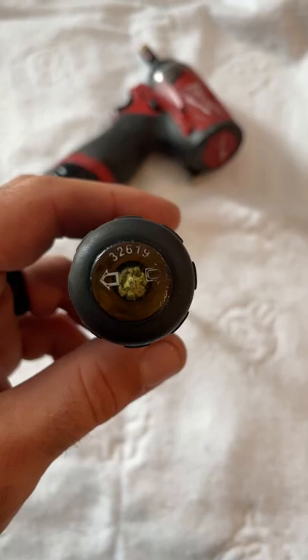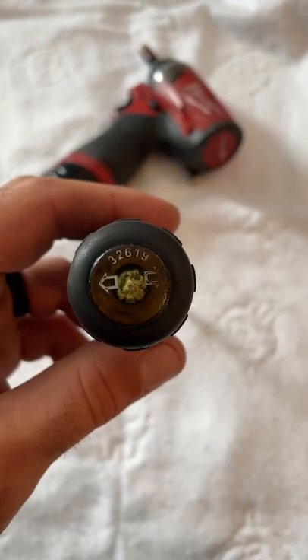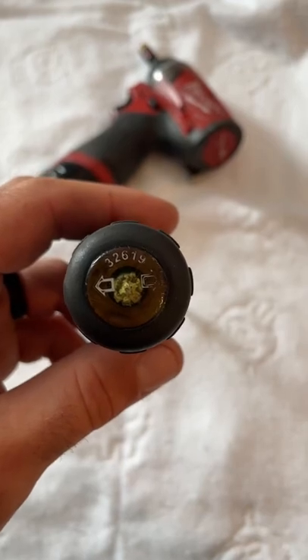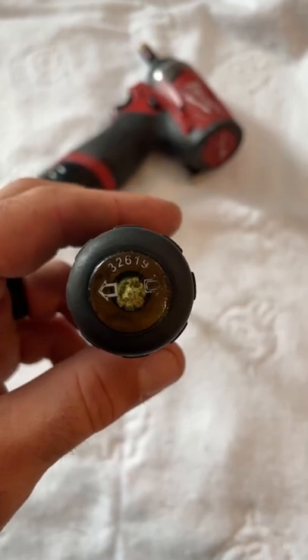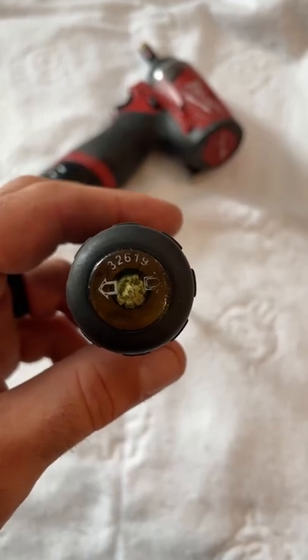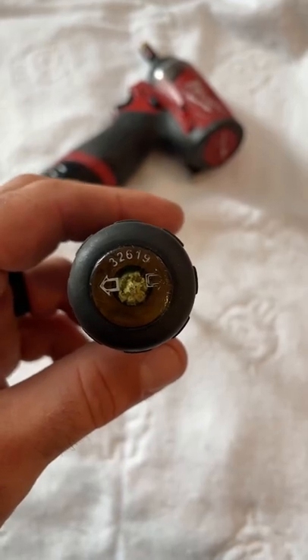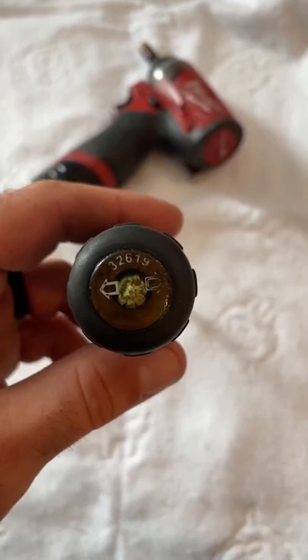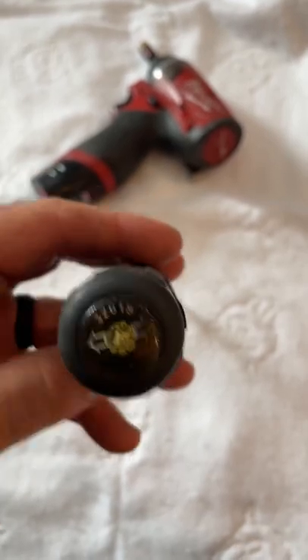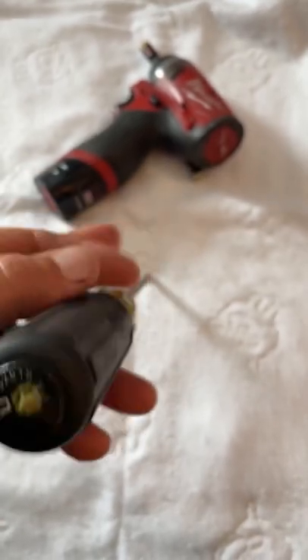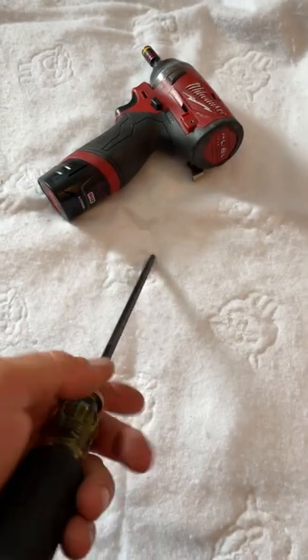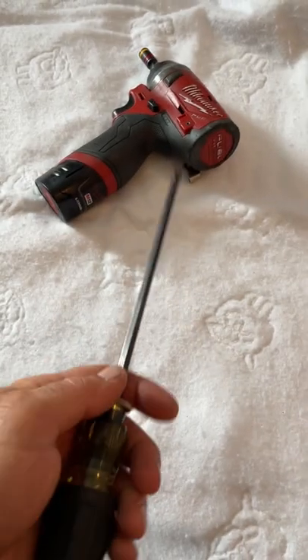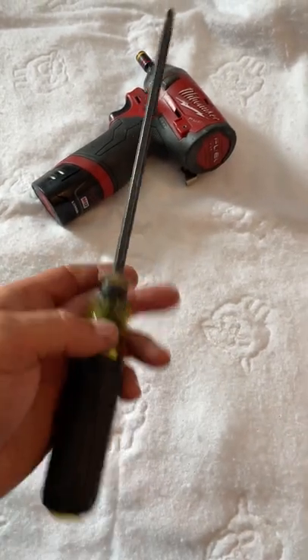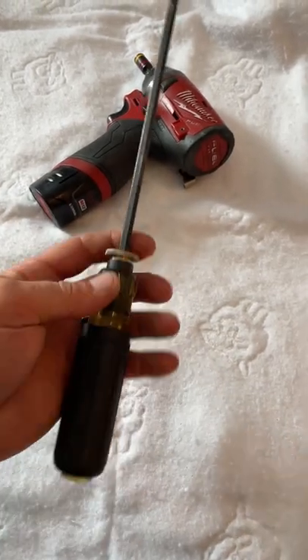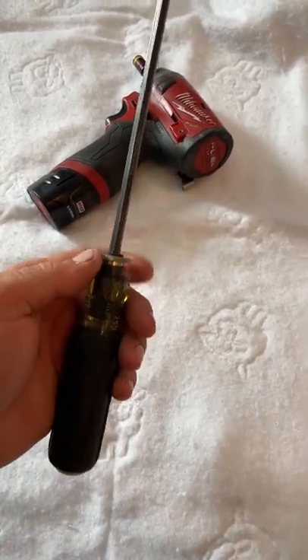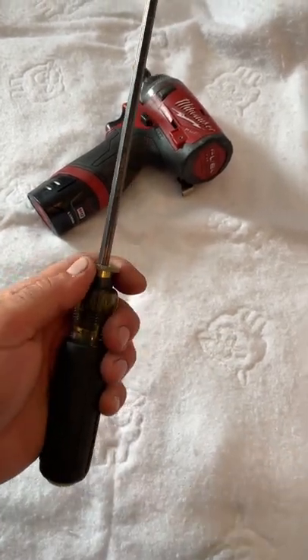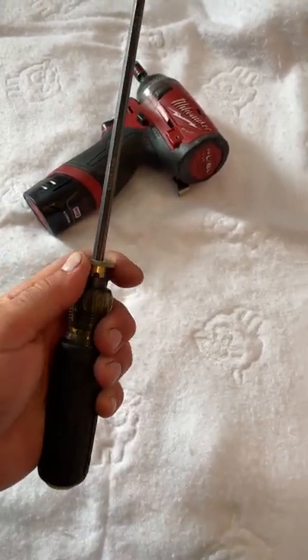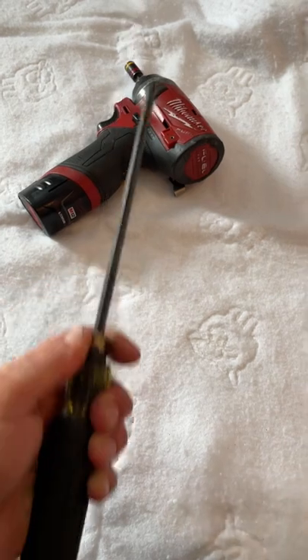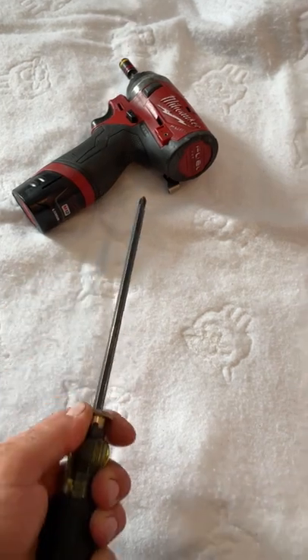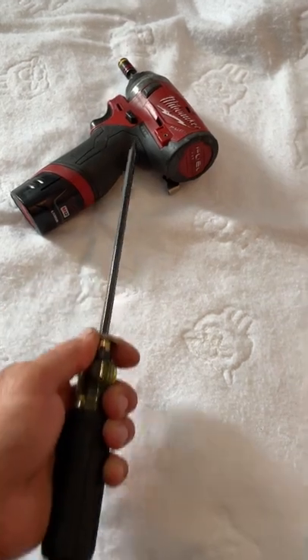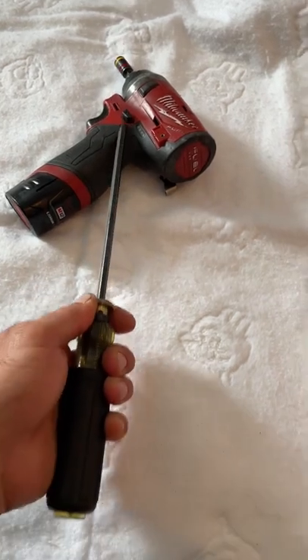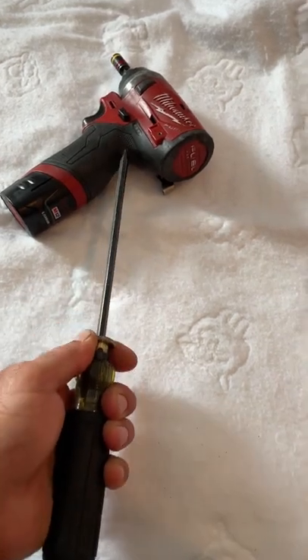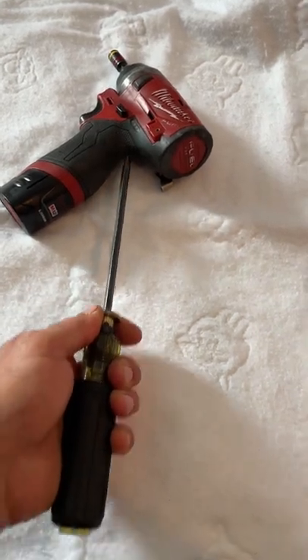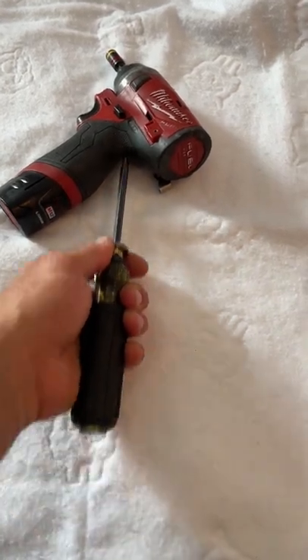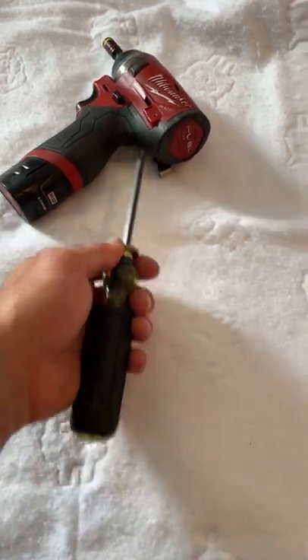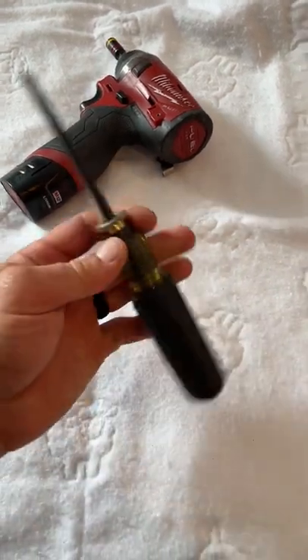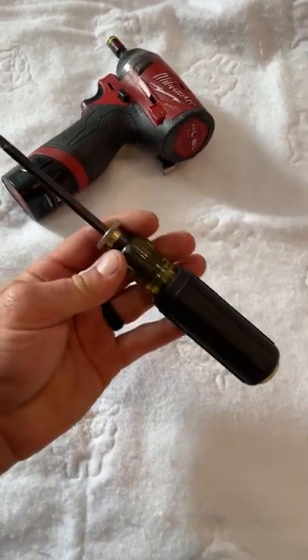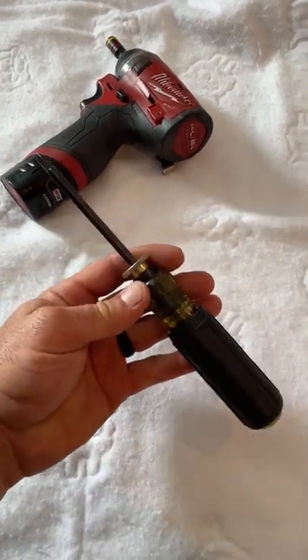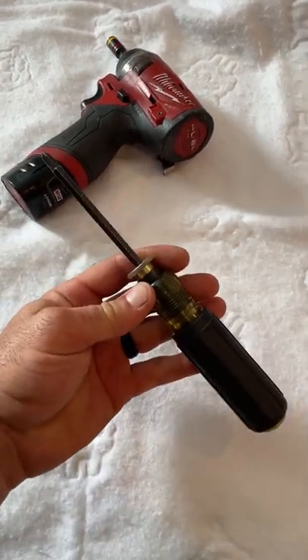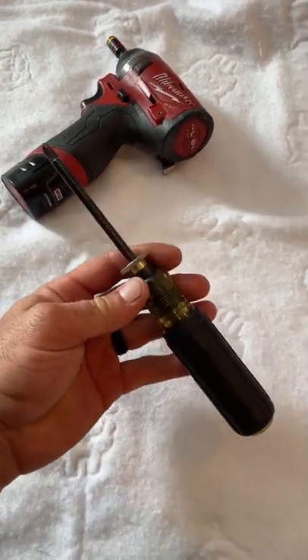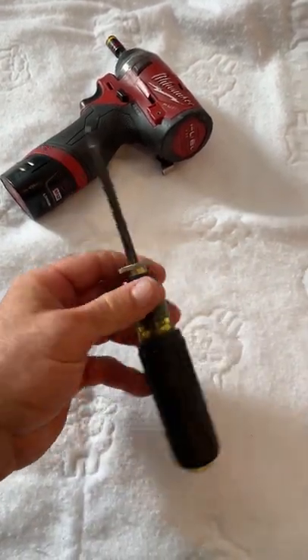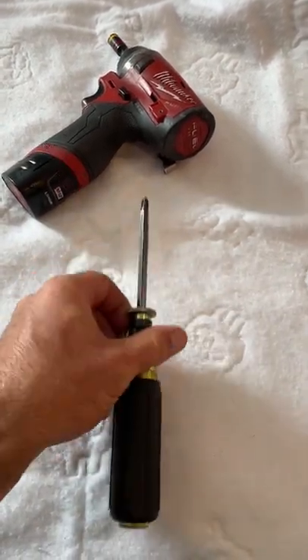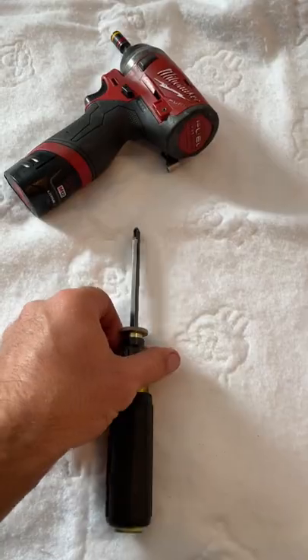I mentioned this Klein screwdriver in my loadout videos and how much I like it. Obviously I like it because of what it is — just an extendable screwdriver — but let me show you something else.